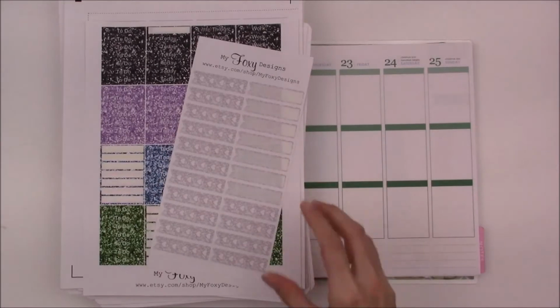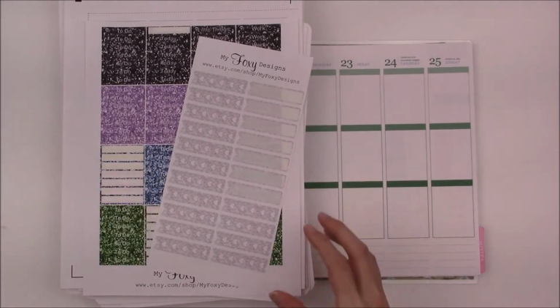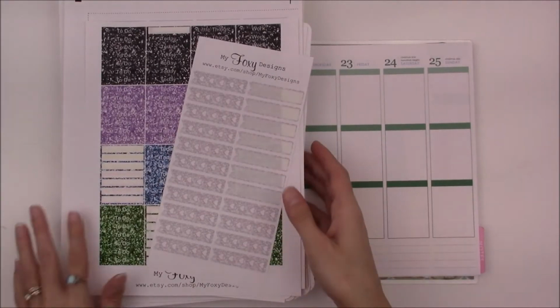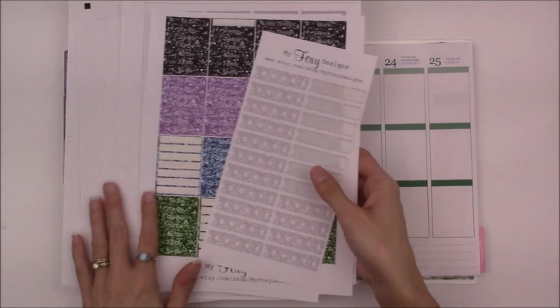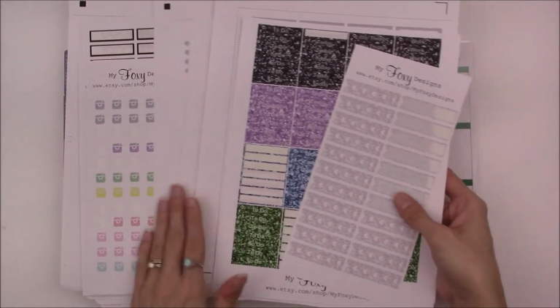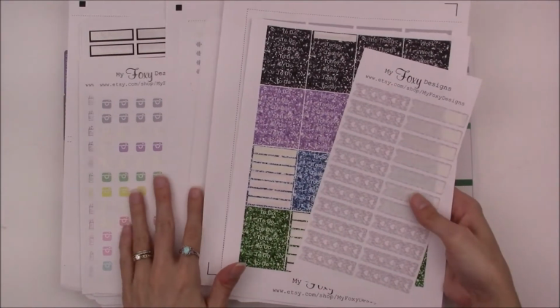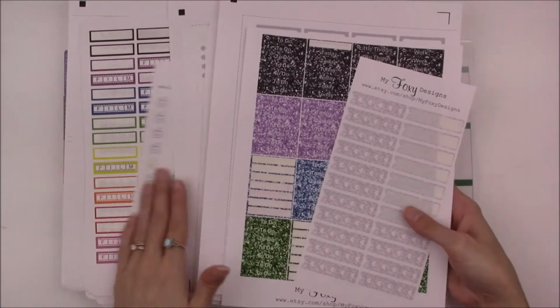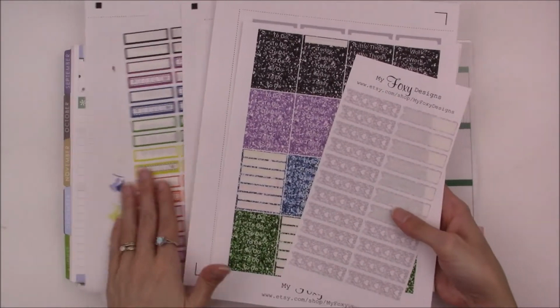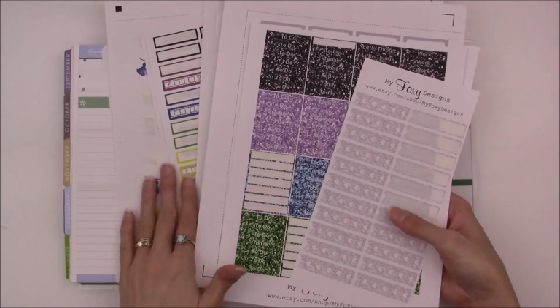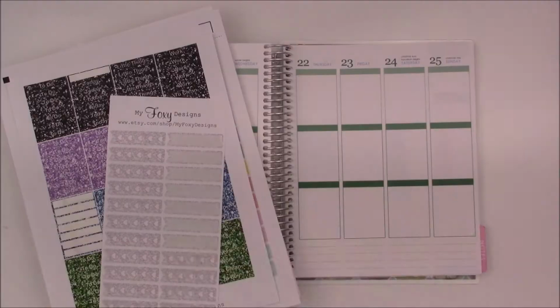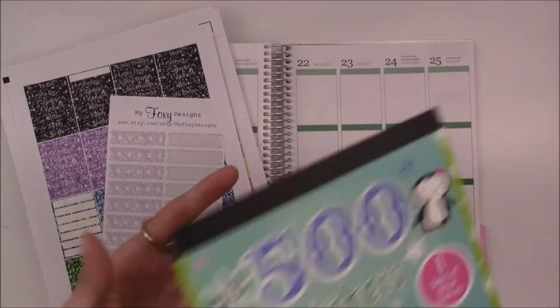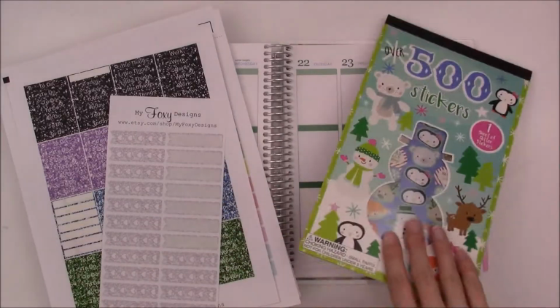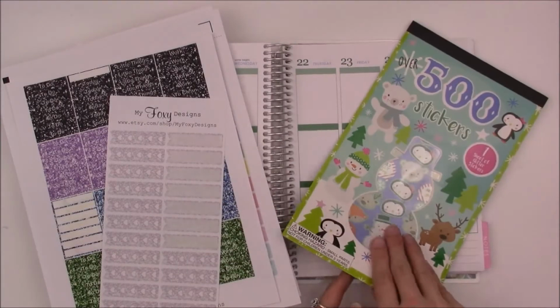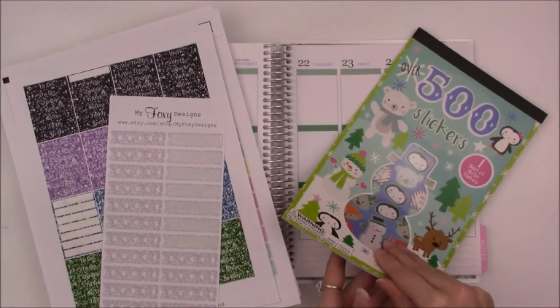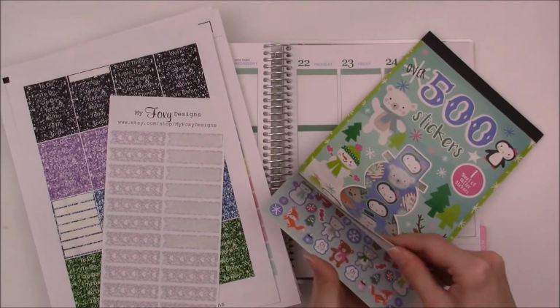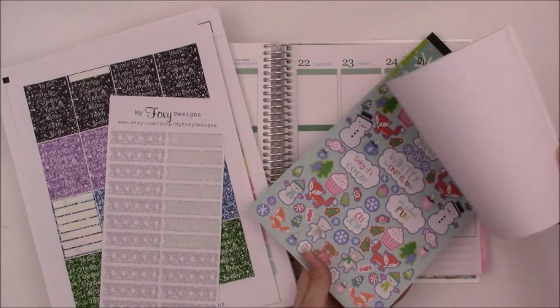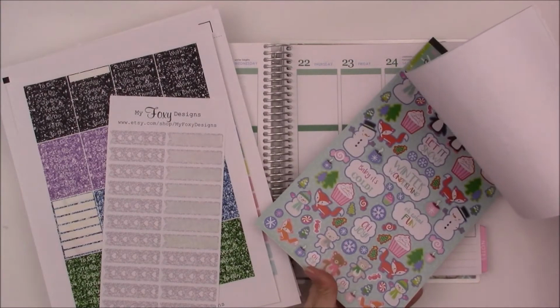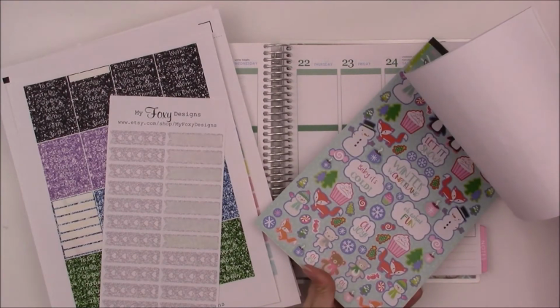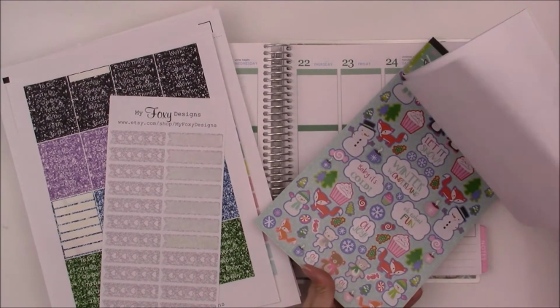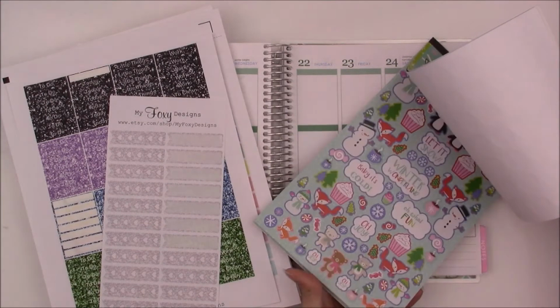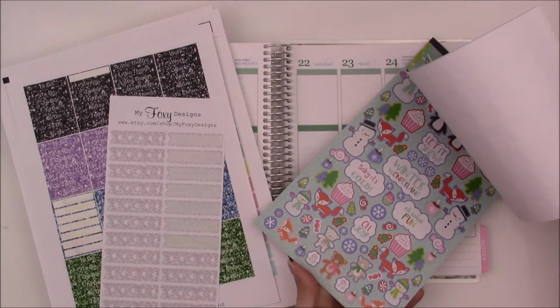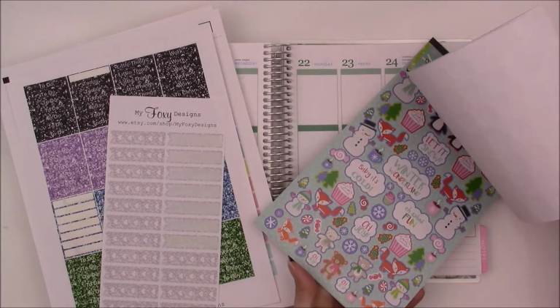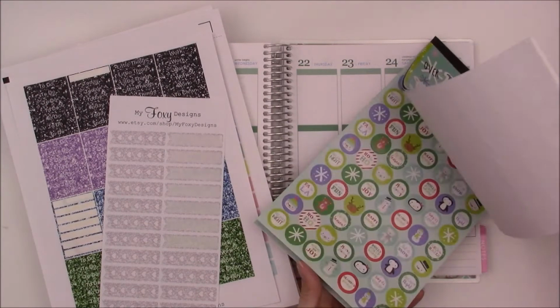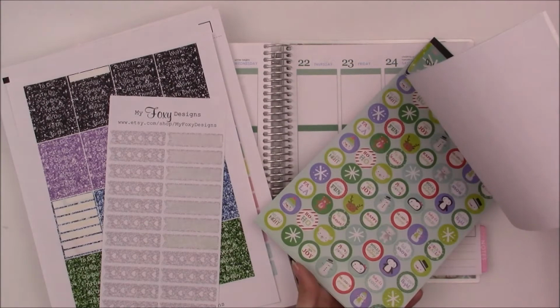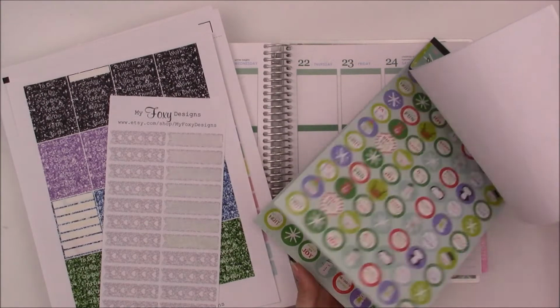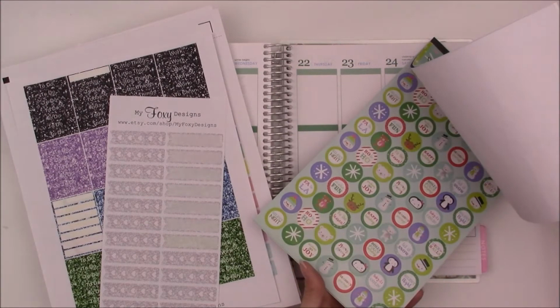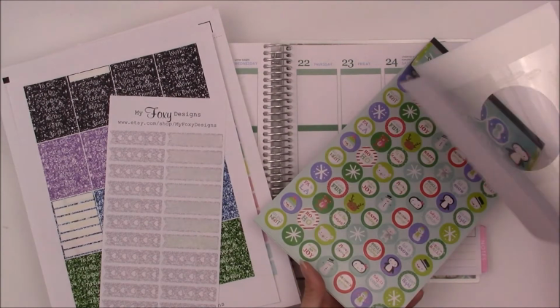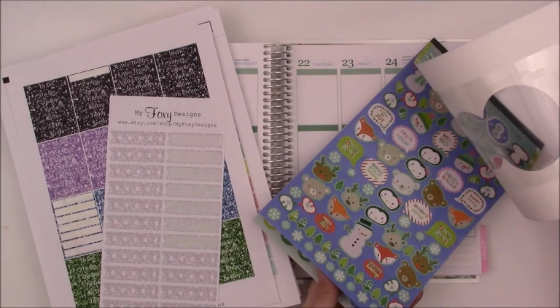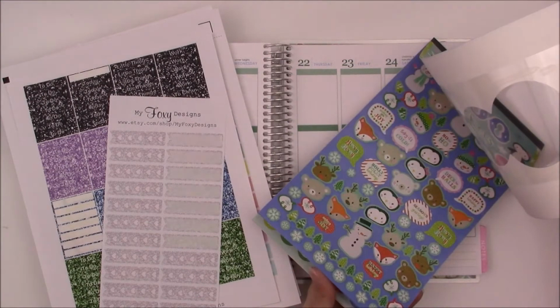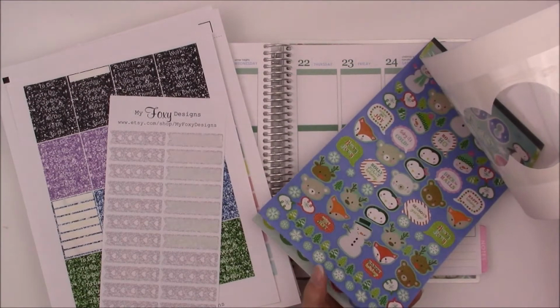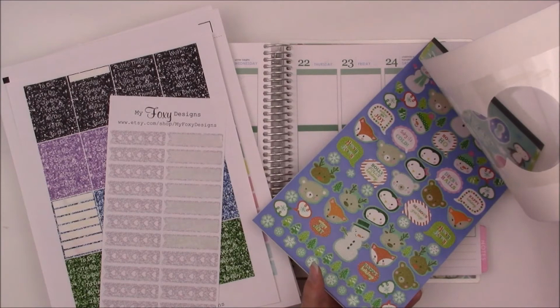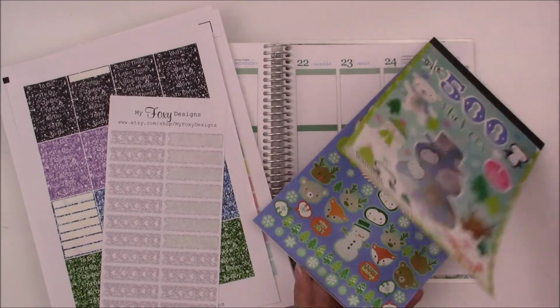I pulled out a ton of stickers, mainly my Misfit stickers, but they work. And I also pulled out this cute little sticker booklet that I got from the Target Dollar Spot. So cute.